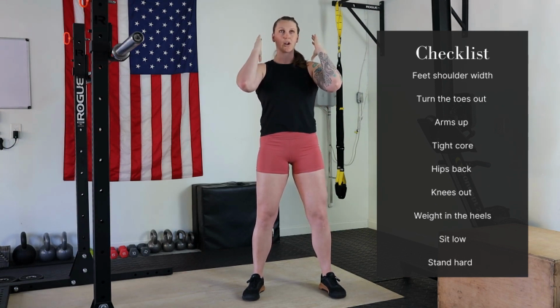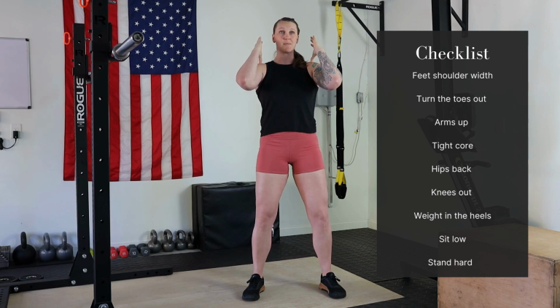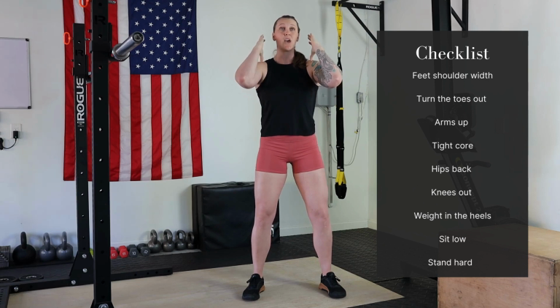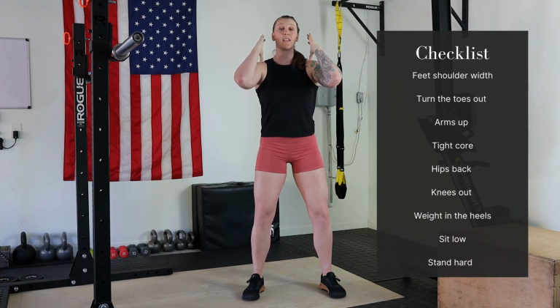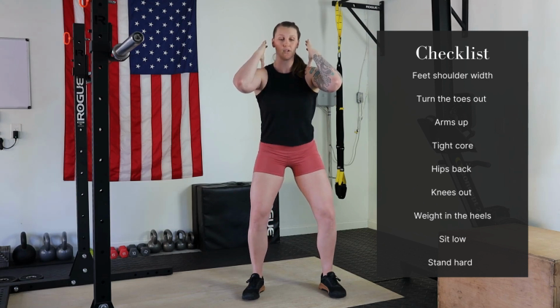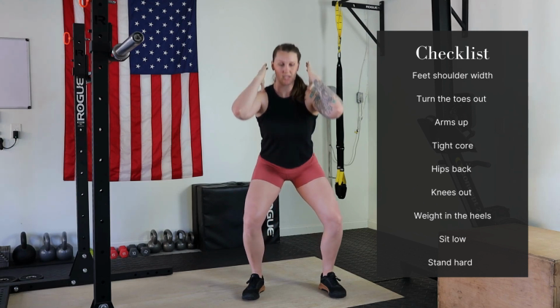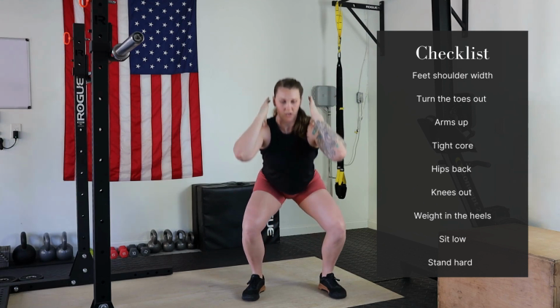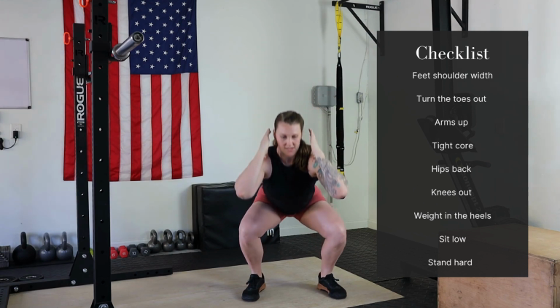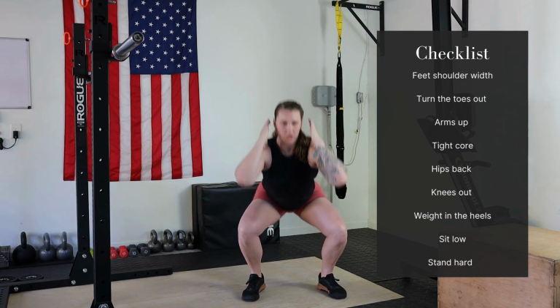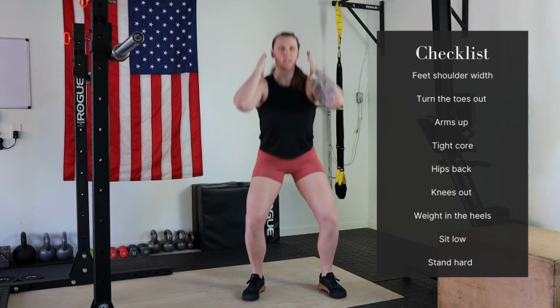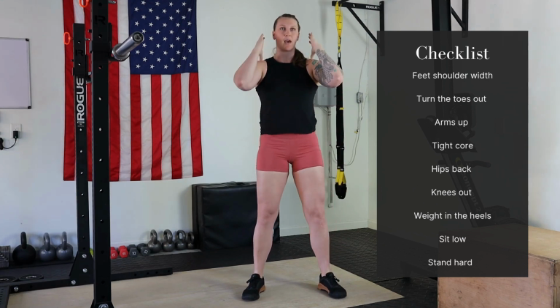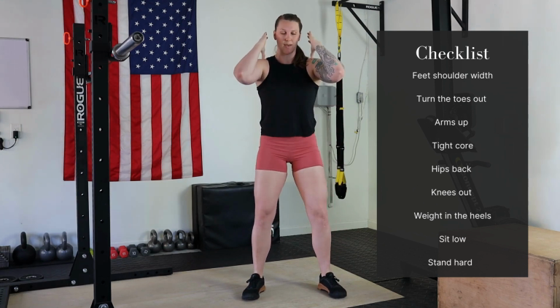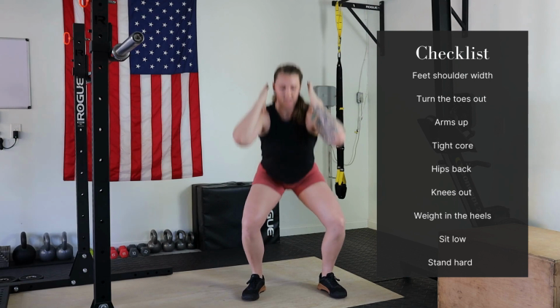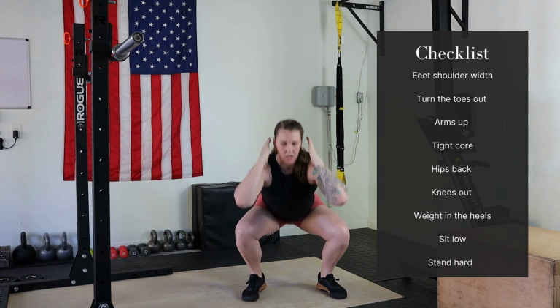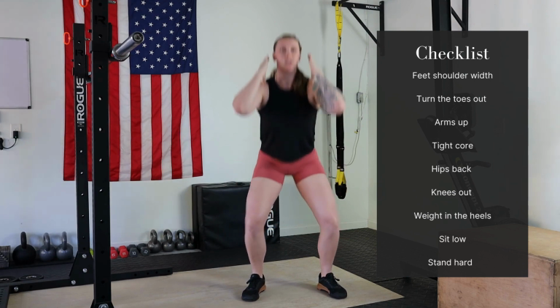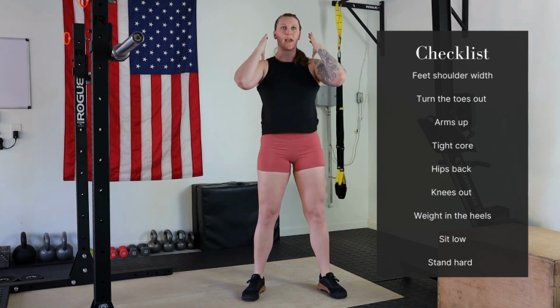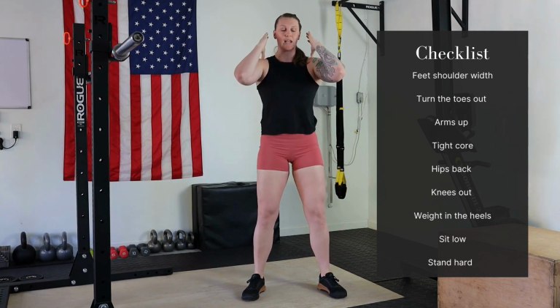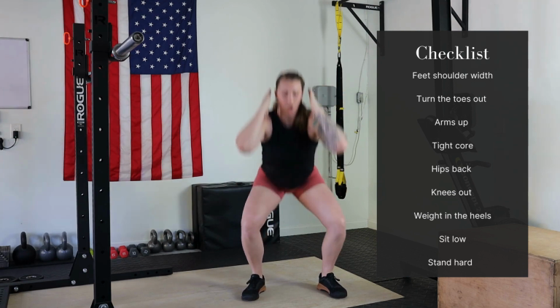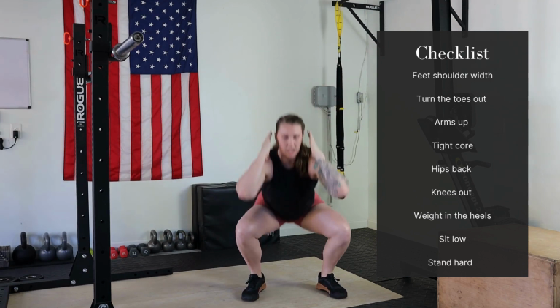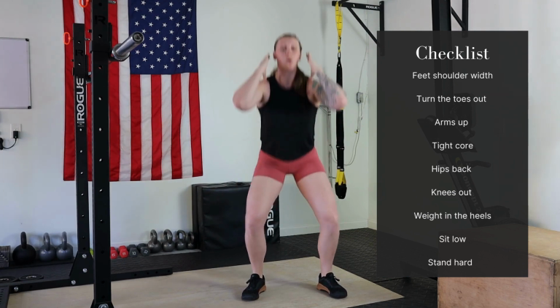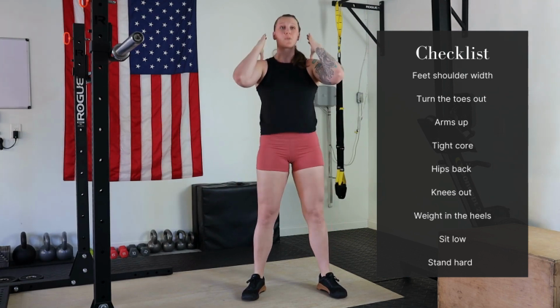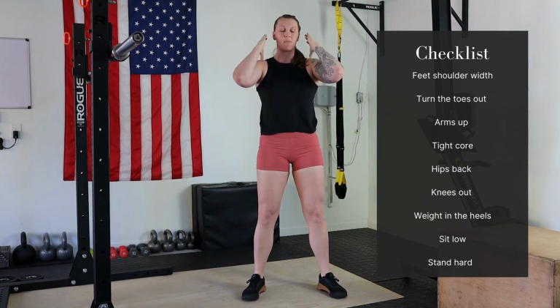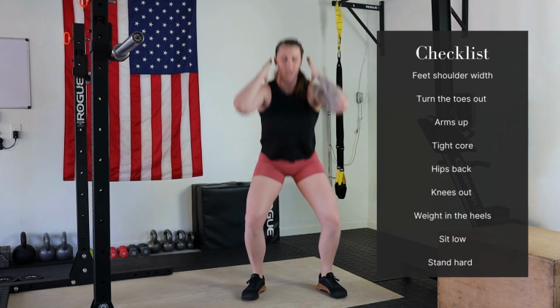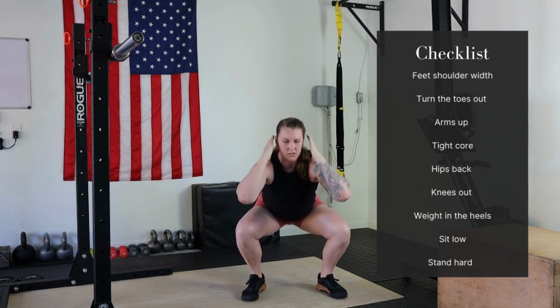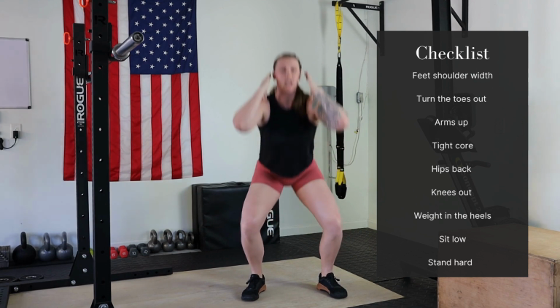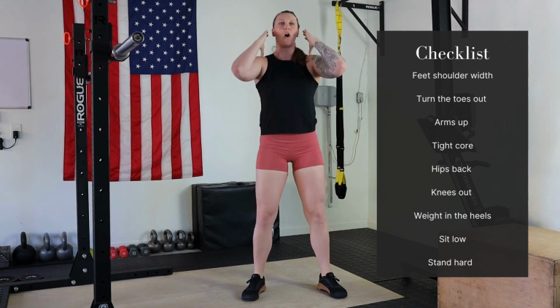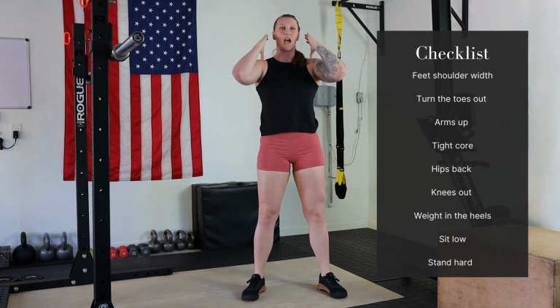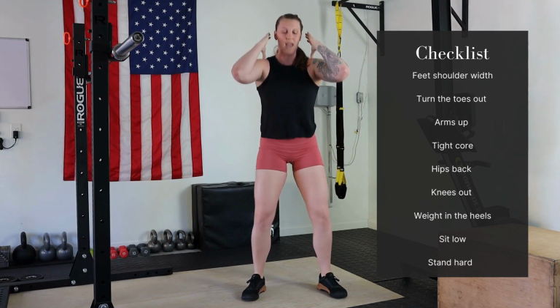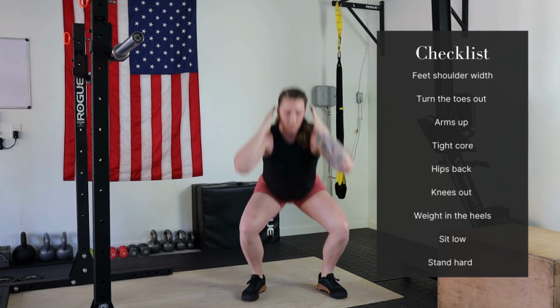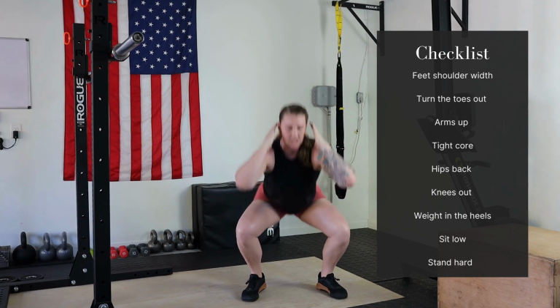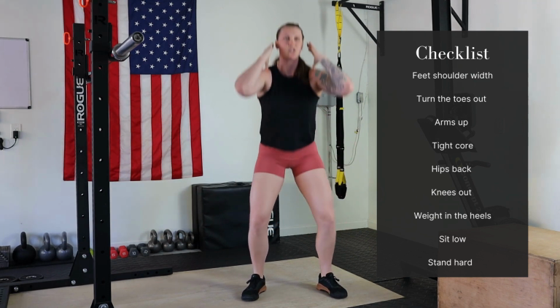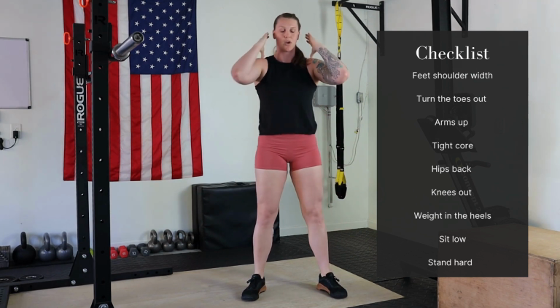We're going to go hips back, weight in heels, push the knees out, come down nice and low, and then stand back up. We're getting down as low as we can go, comfortably keeping our weight in the heels at all times. Never are we rotating onto our toes.